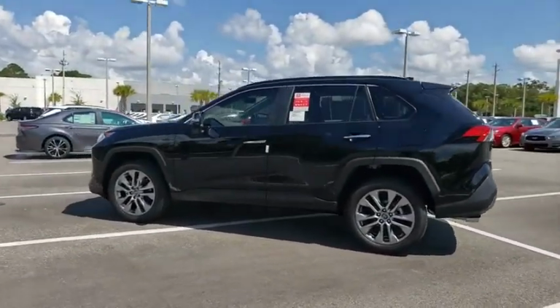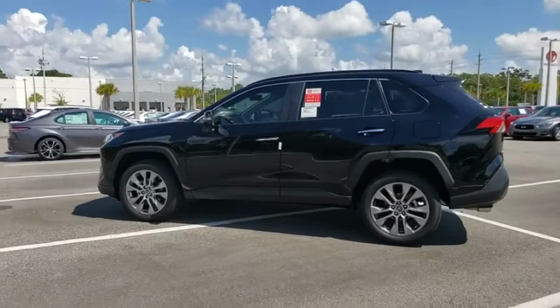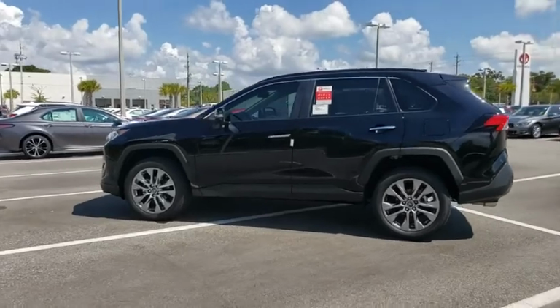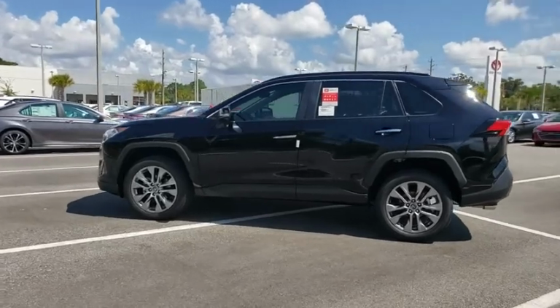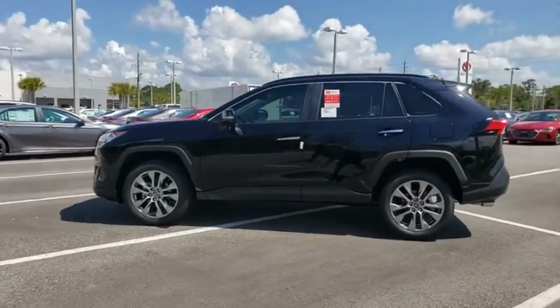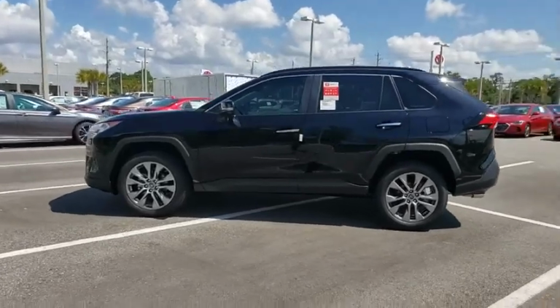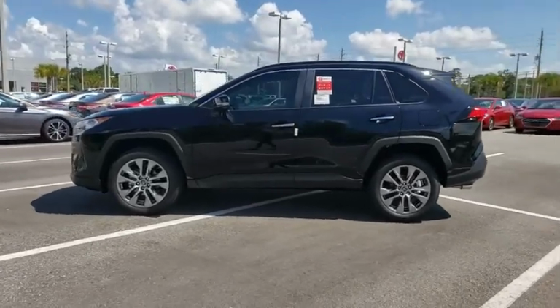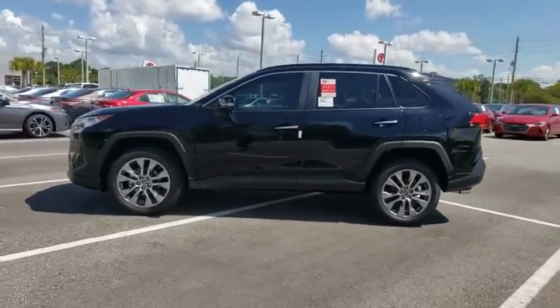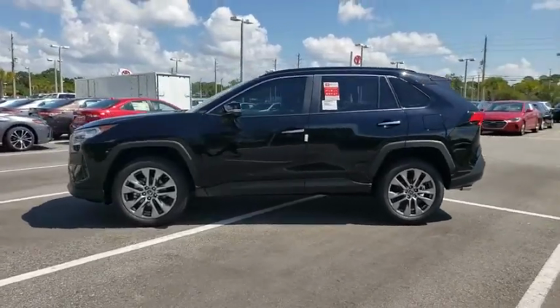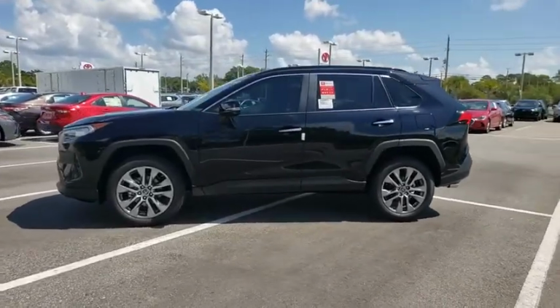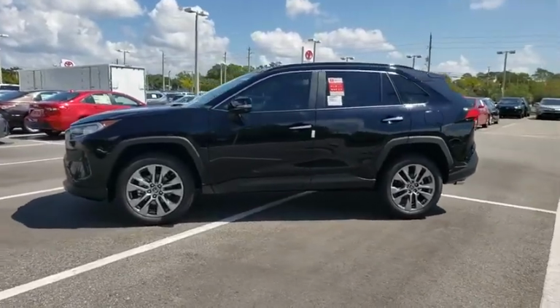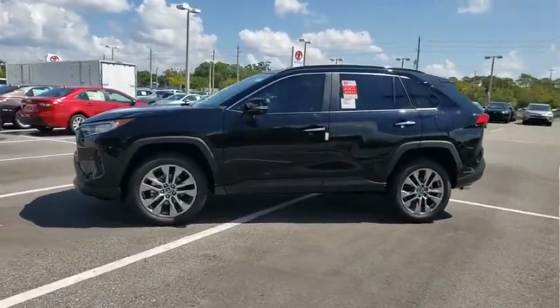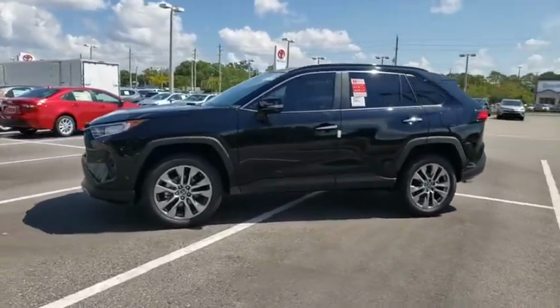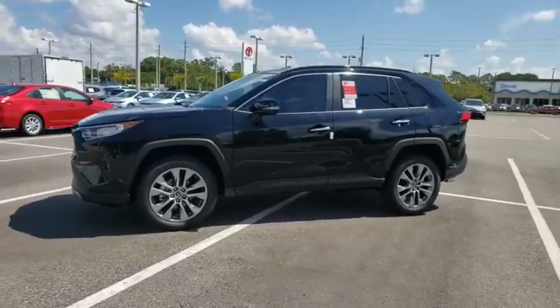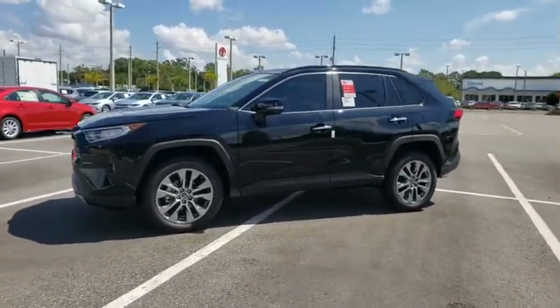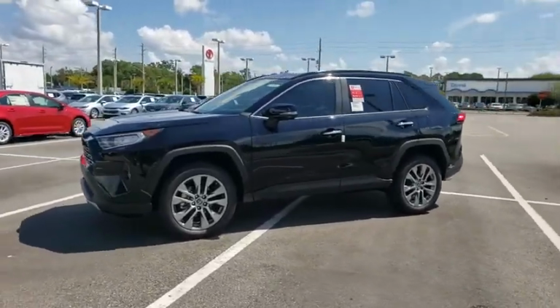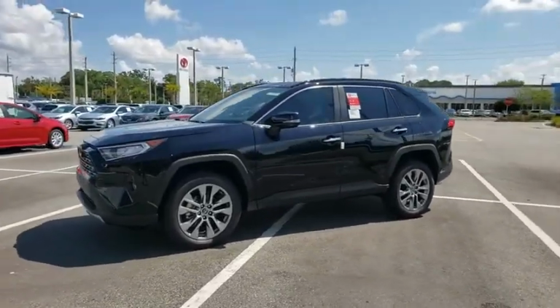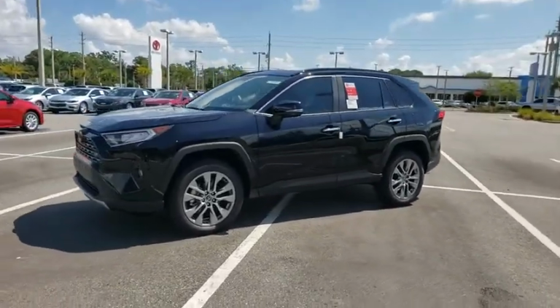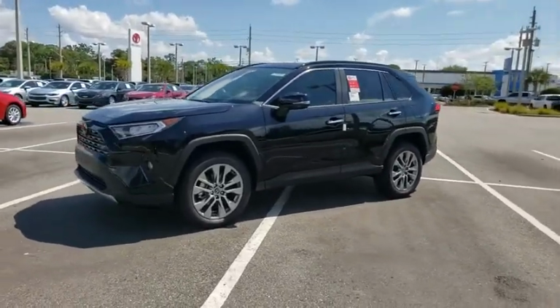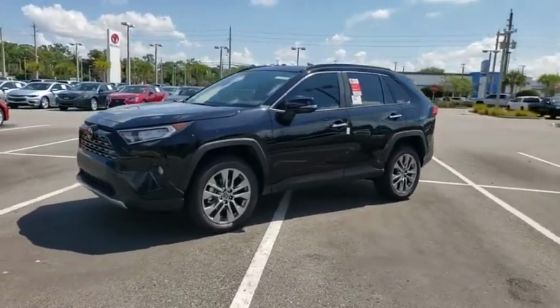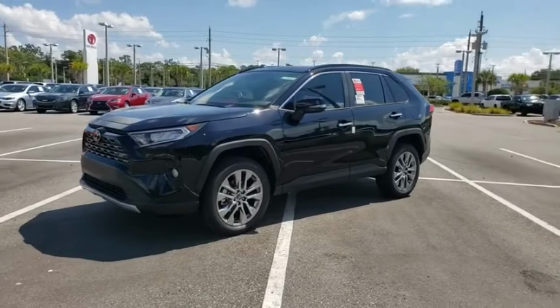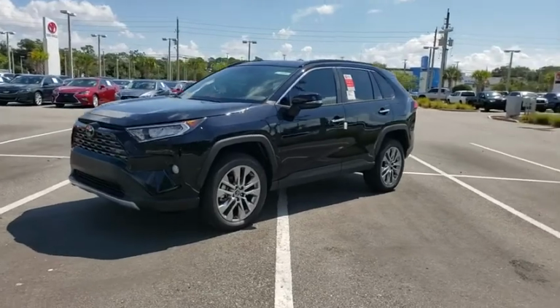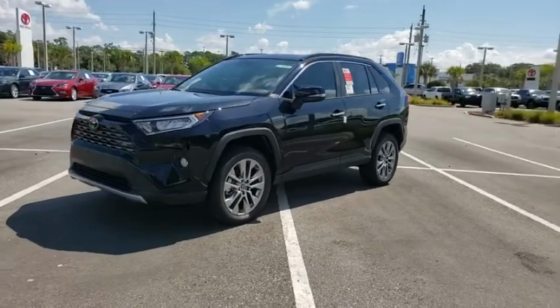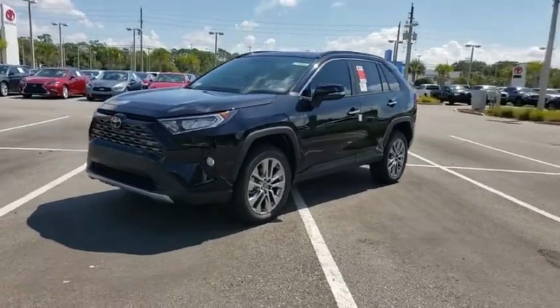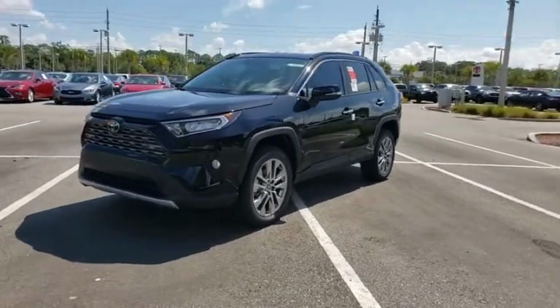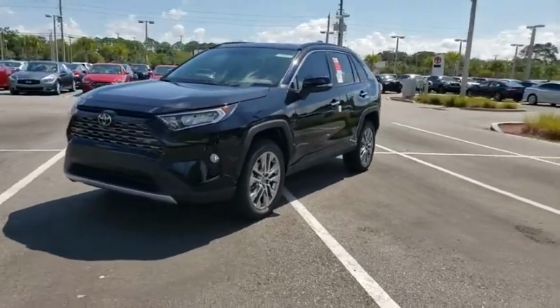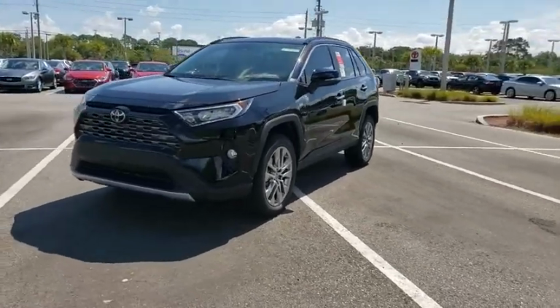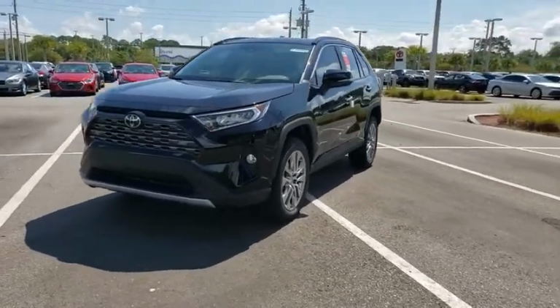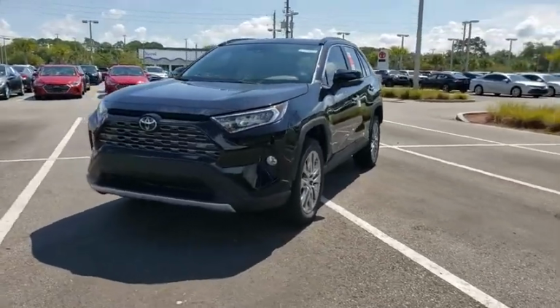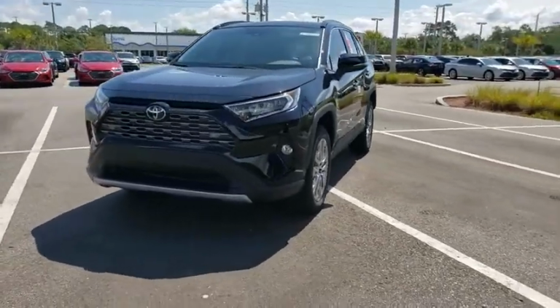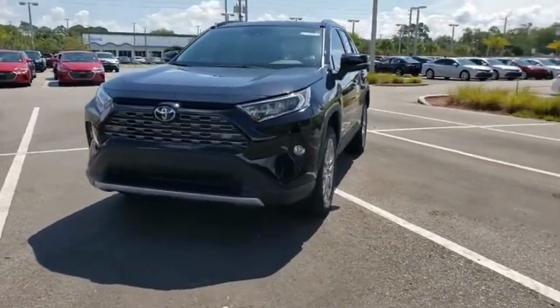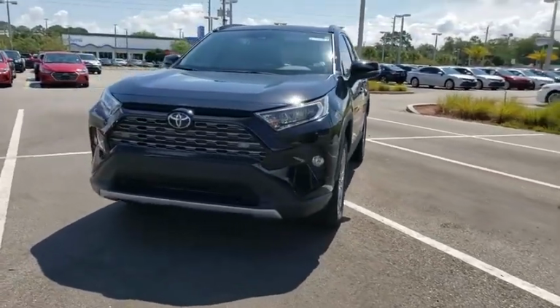Here are some of this vehicle's great options: power liftgate, traction control, navigation system, dual airbags, alloy wheels, power steering.